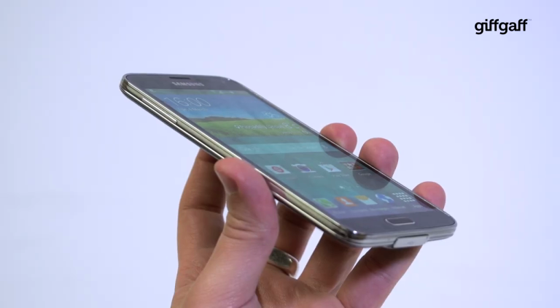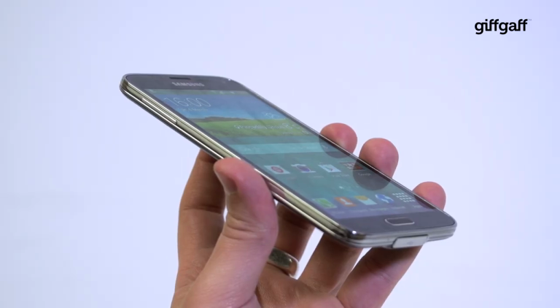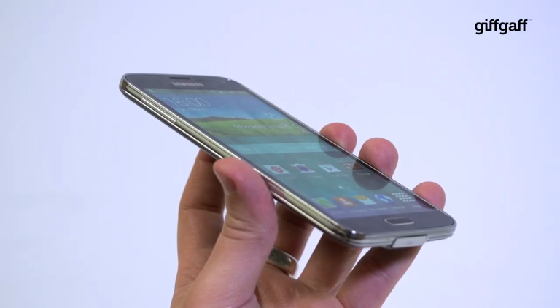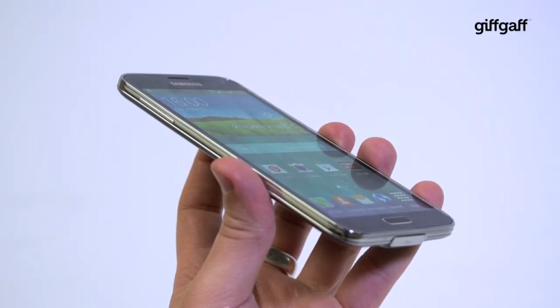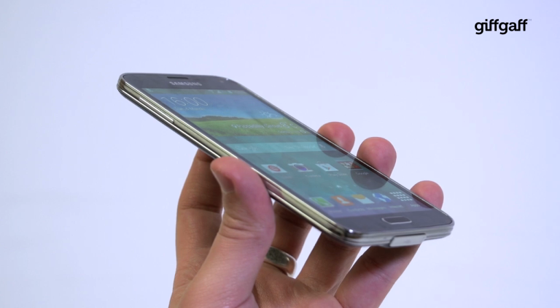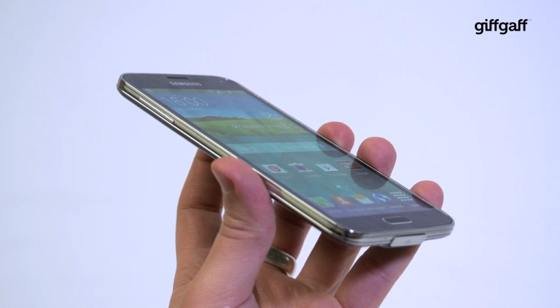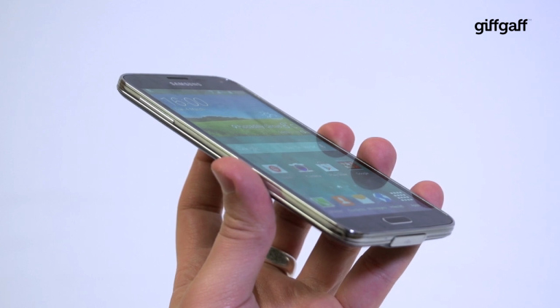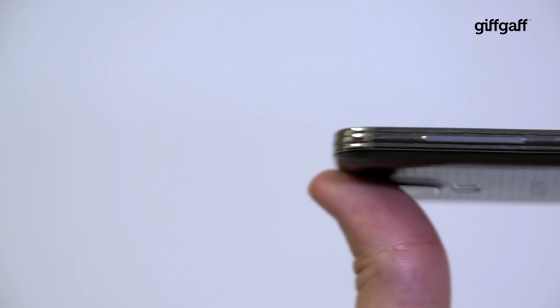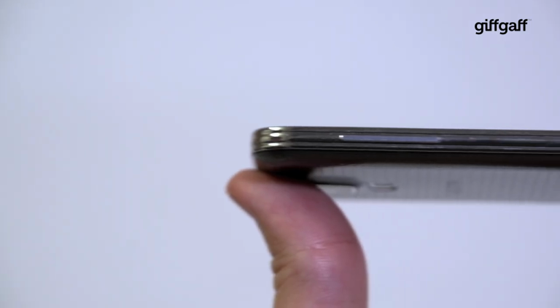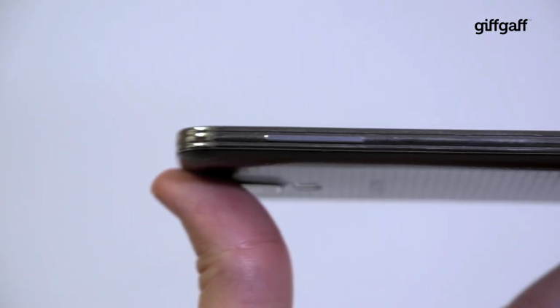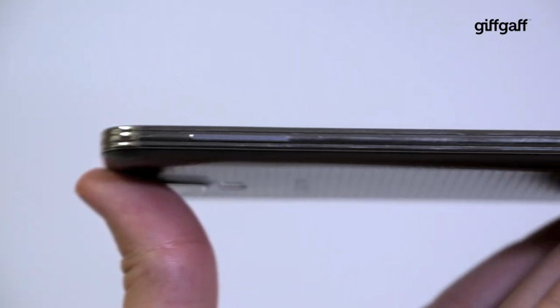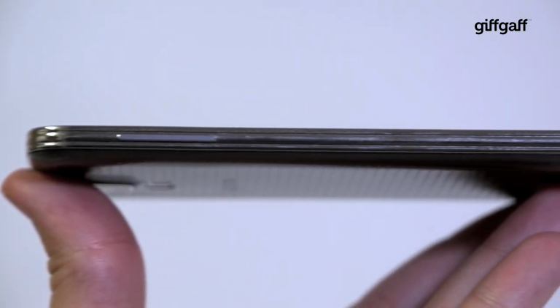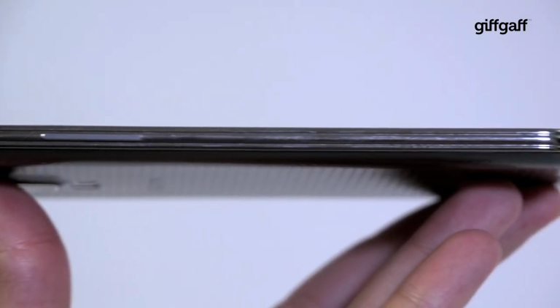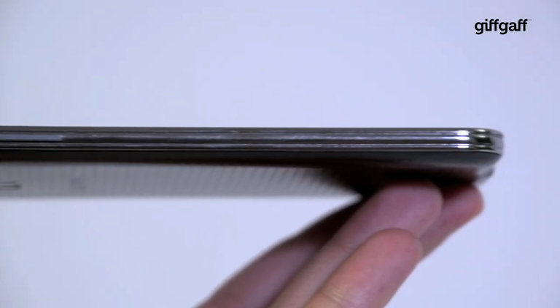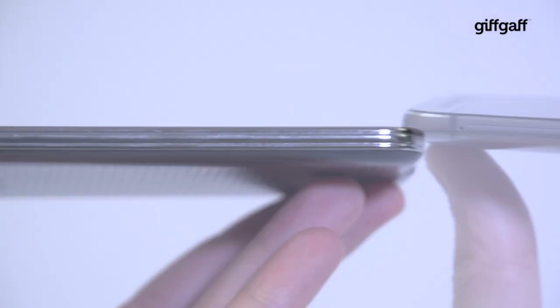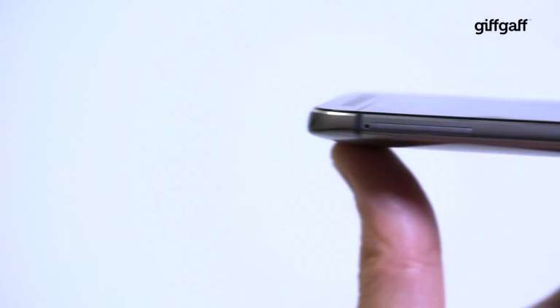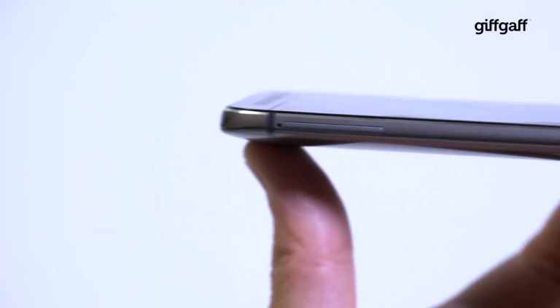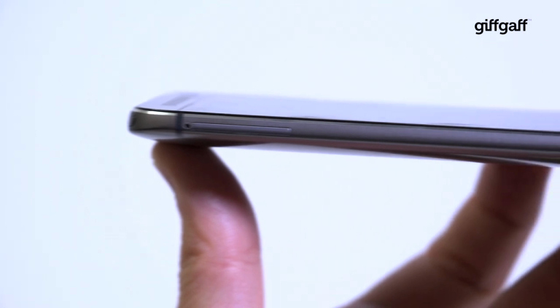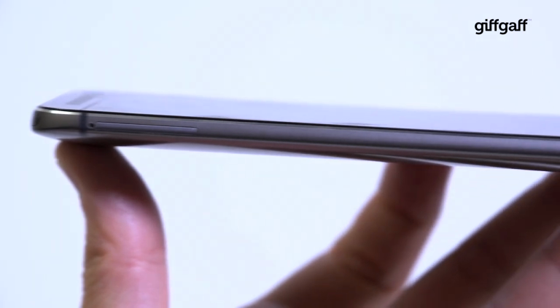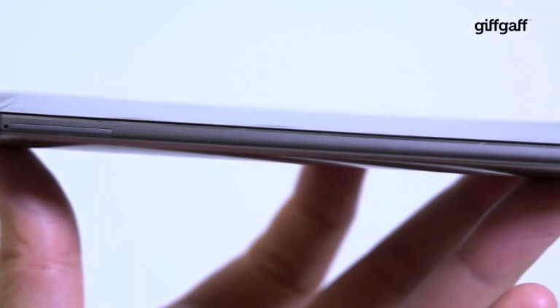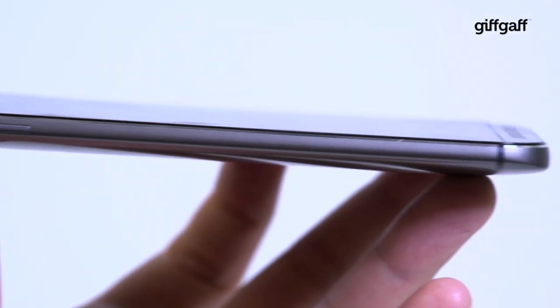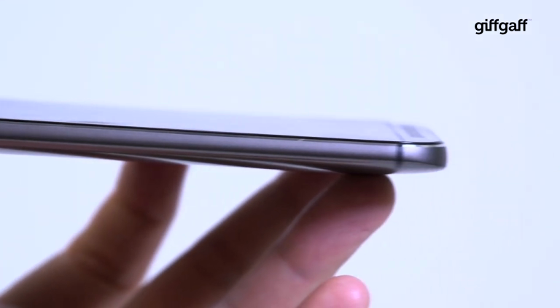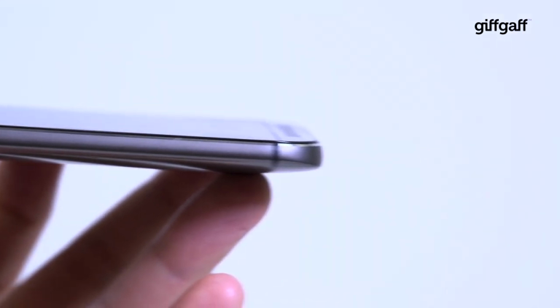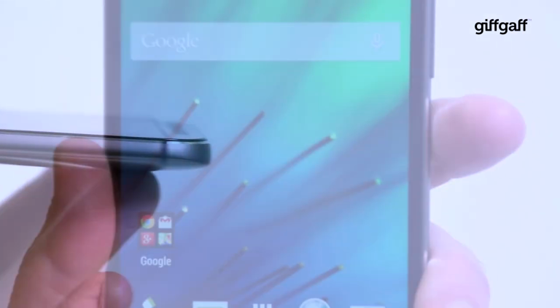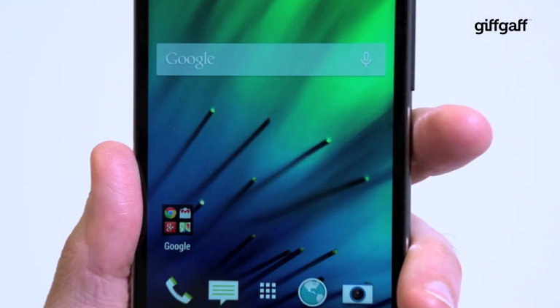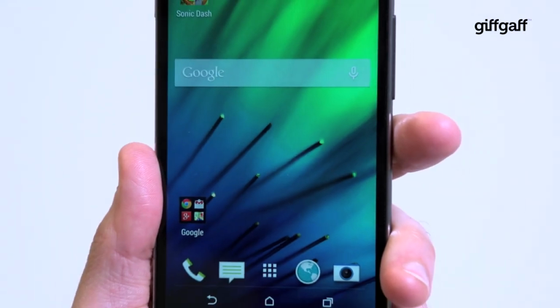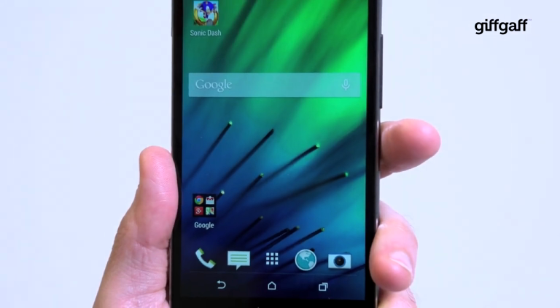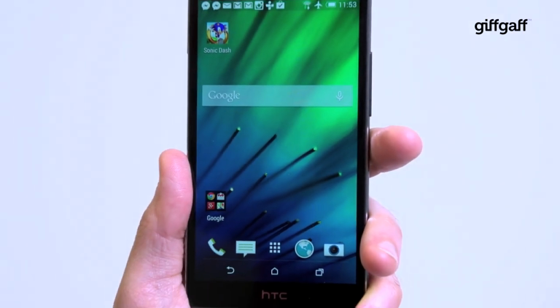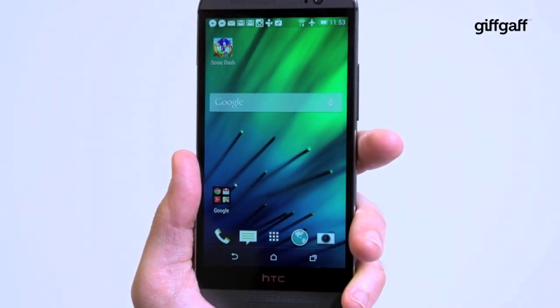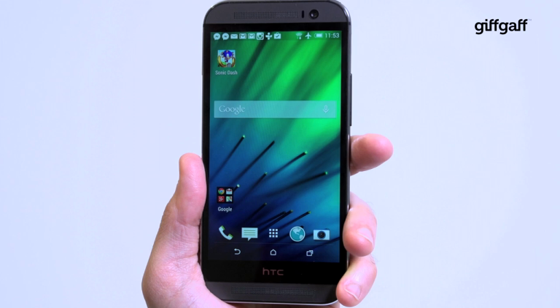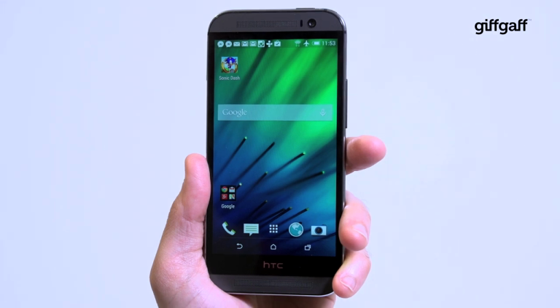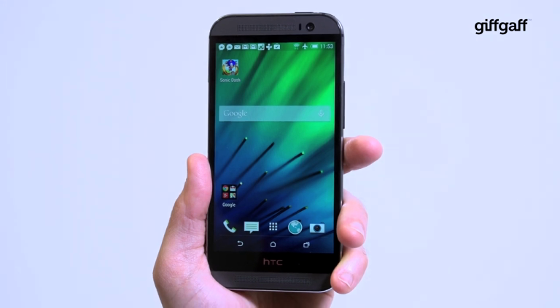The Samsung Galaxy S5 is a feature-packed phone with some useful tools, such as S Health and the select new fingerprint scanner. But the HTC One M8 is still our pick of the bunch thanks to its gorgeous design, ultra-pixel camera, and incredible battery life.